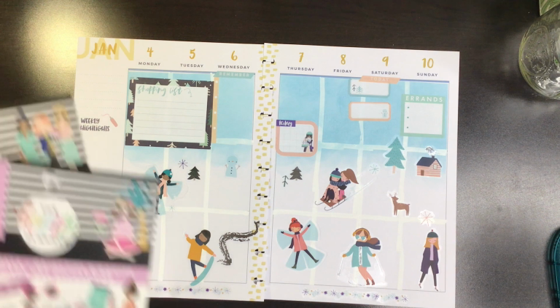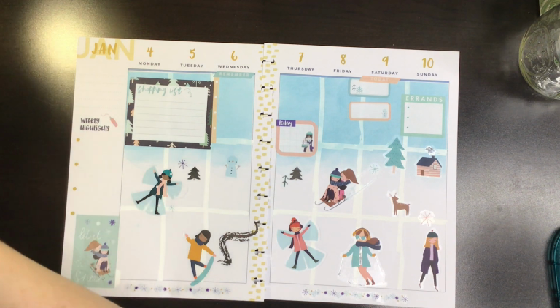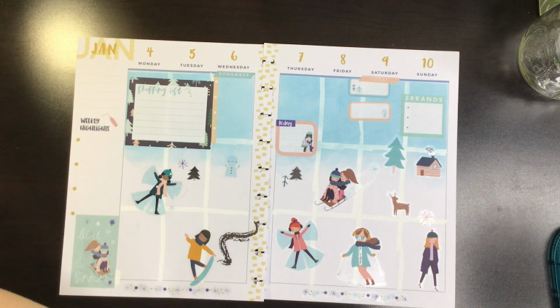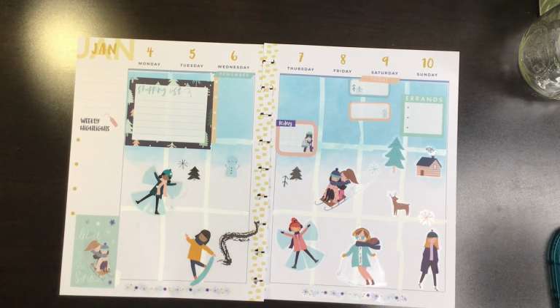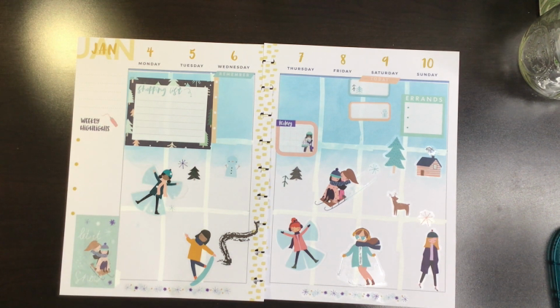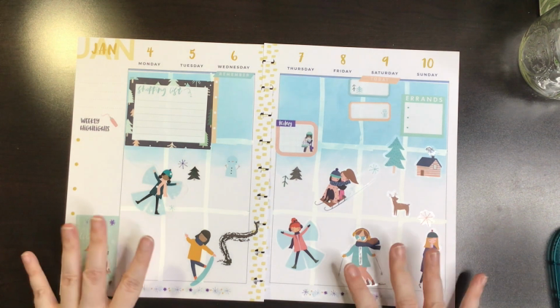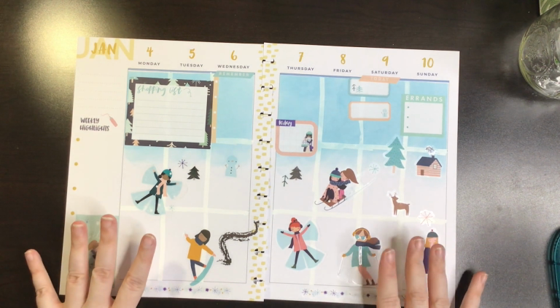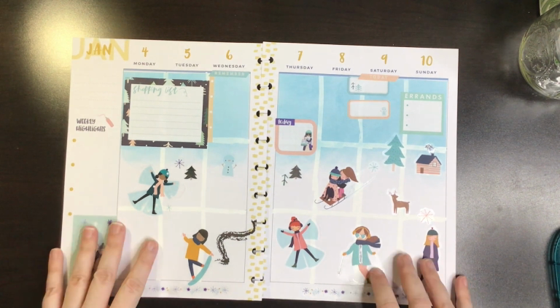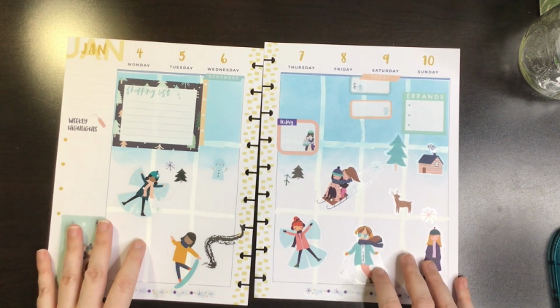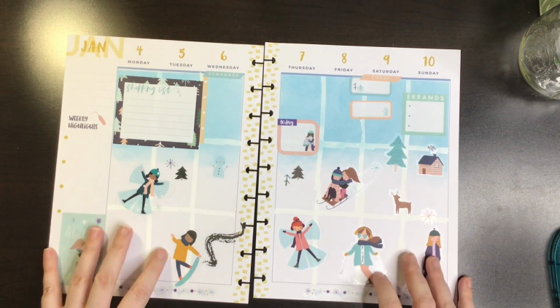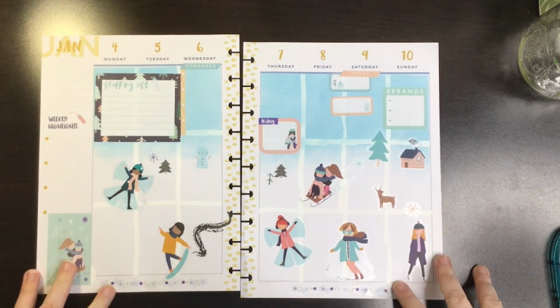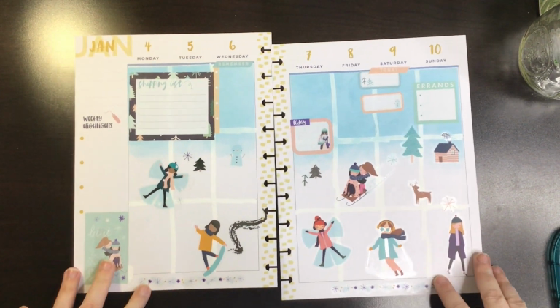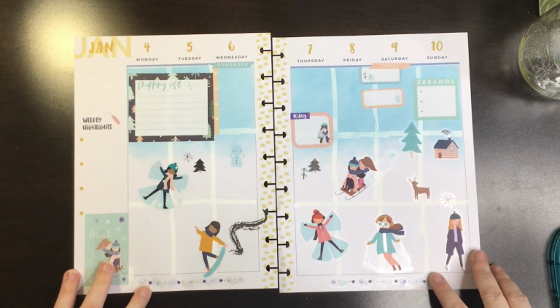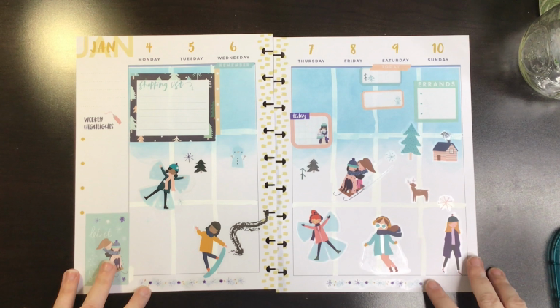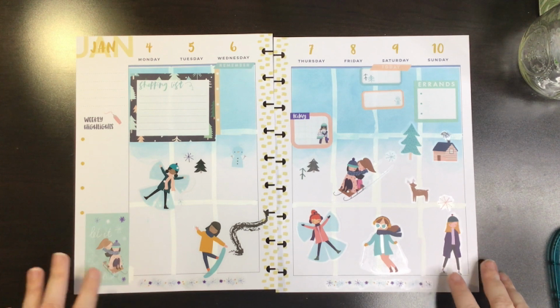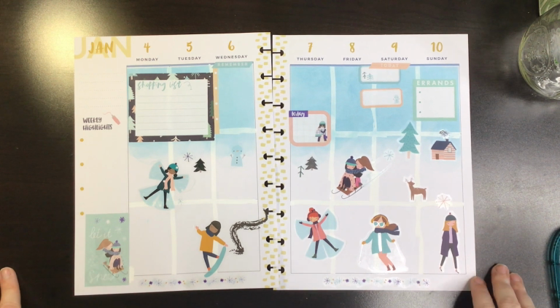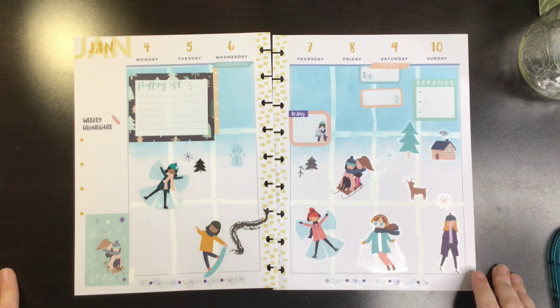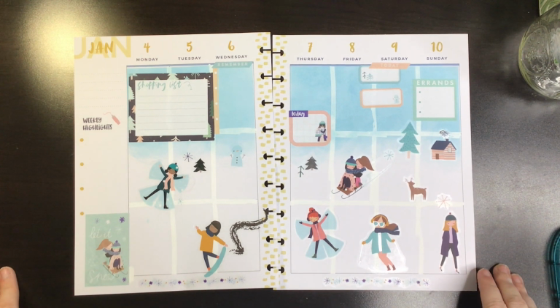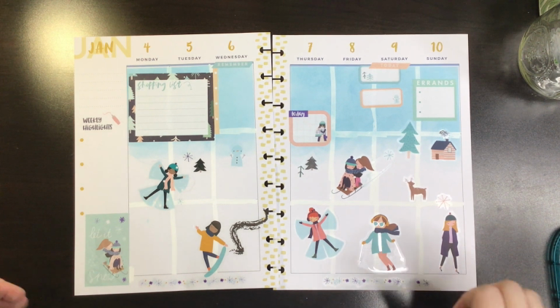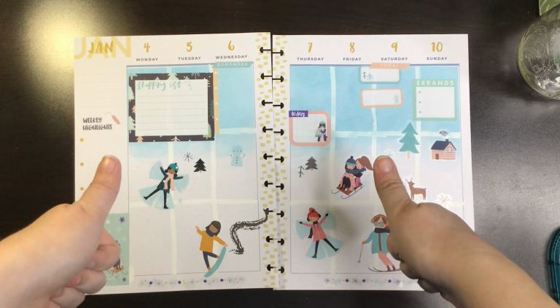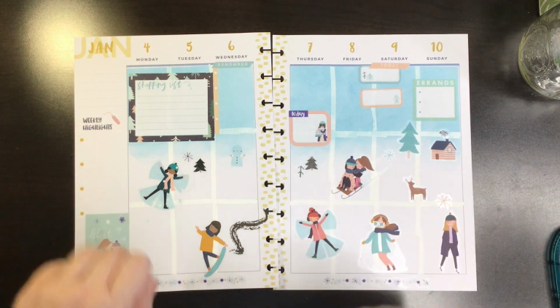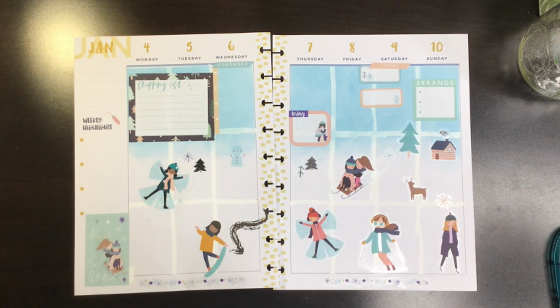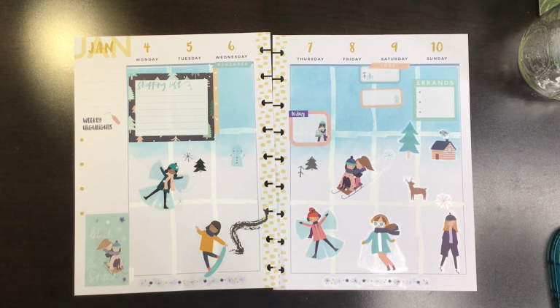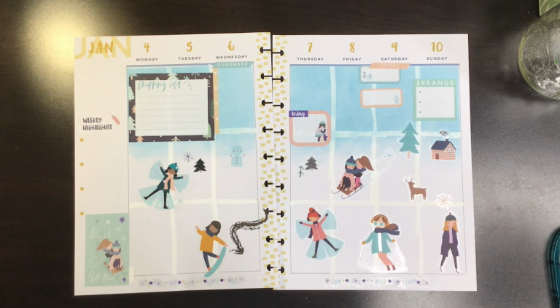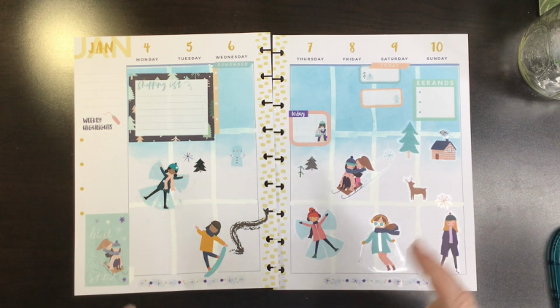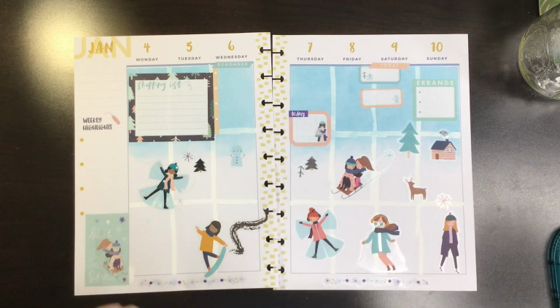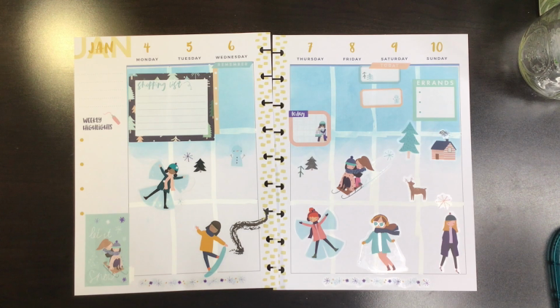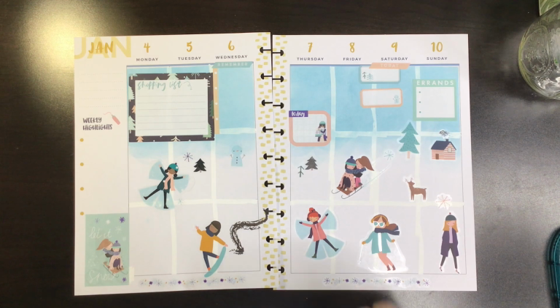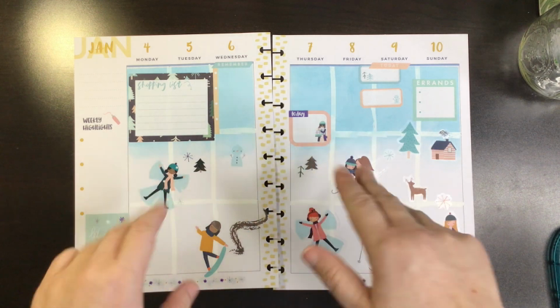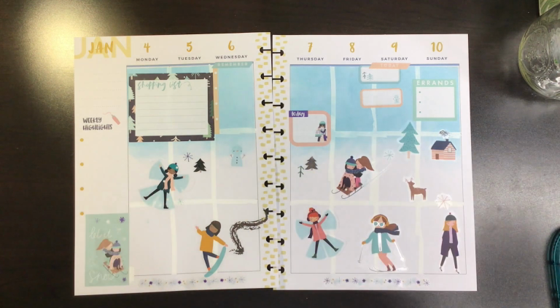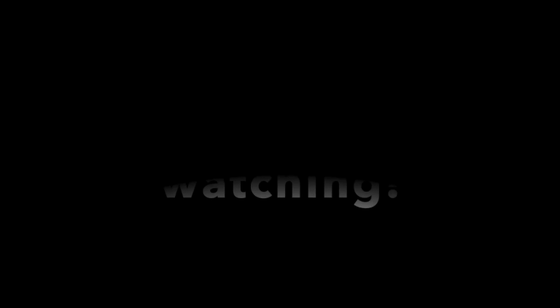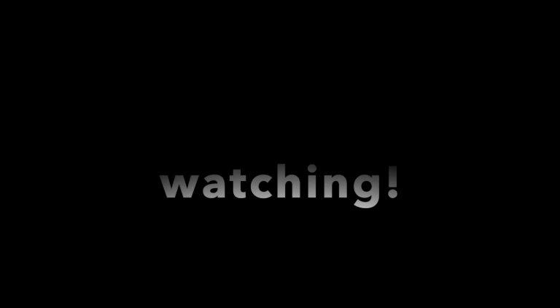So I've never used Distress Ink before — this is my first time. If you enjoyed this video, please like, and if you want to see more of my videos, please subscribe. Bye!